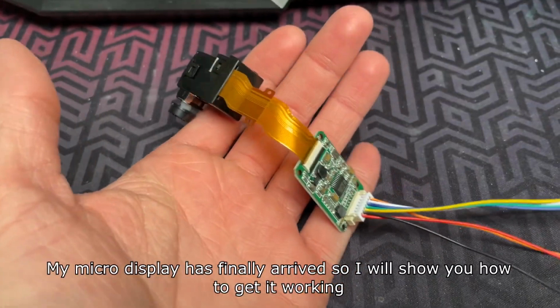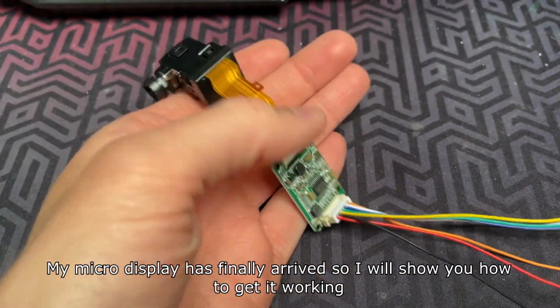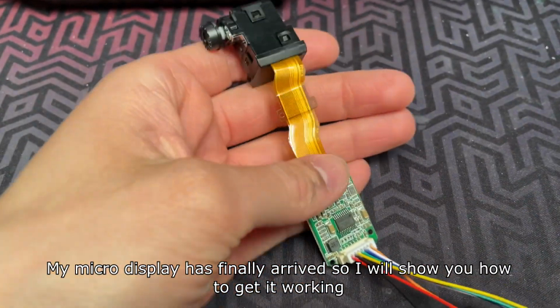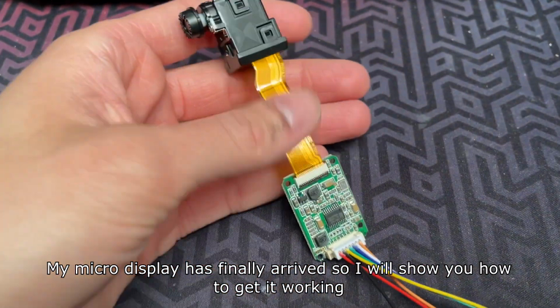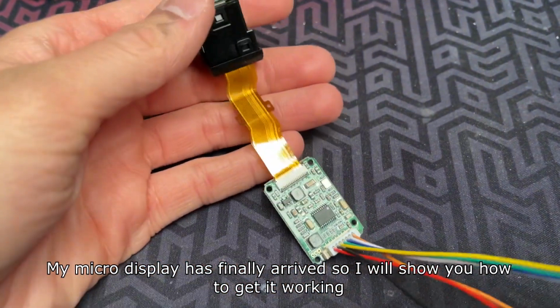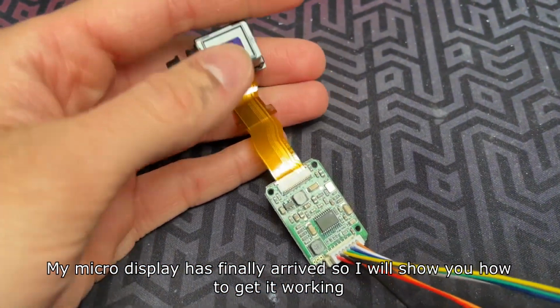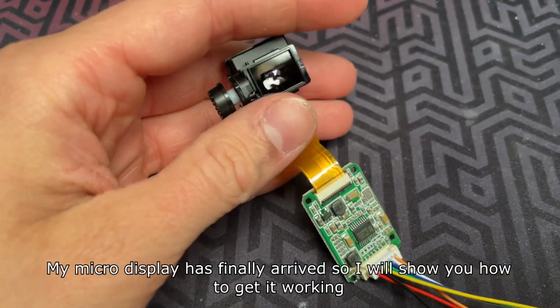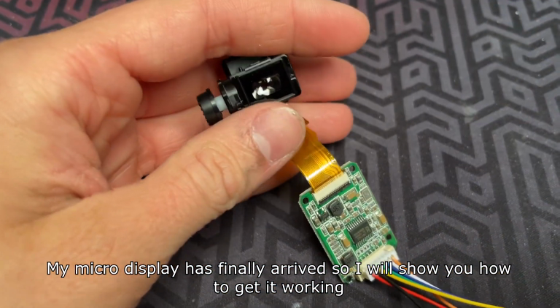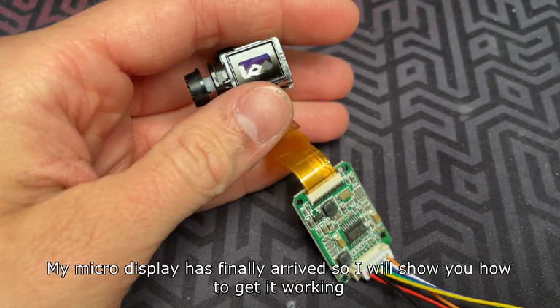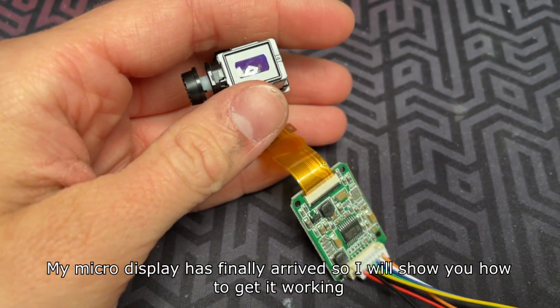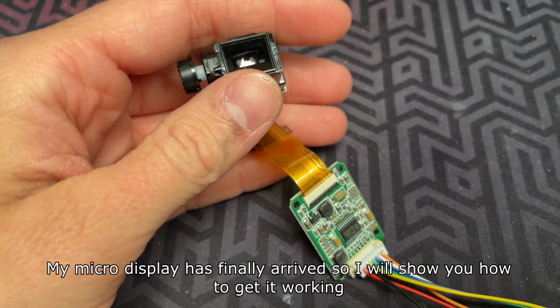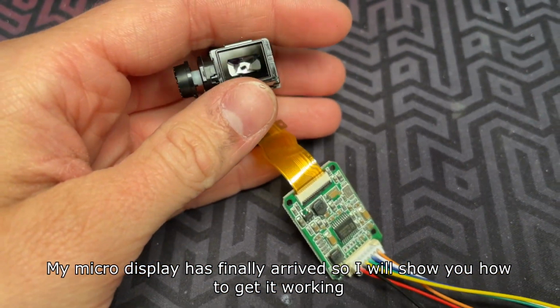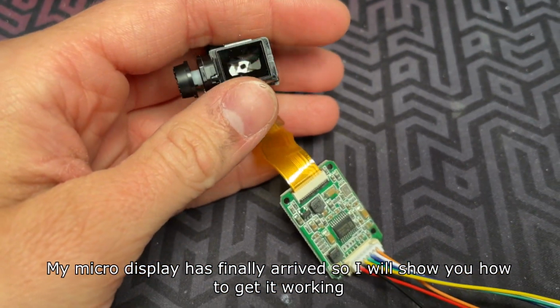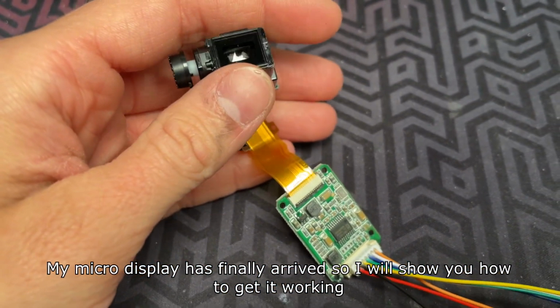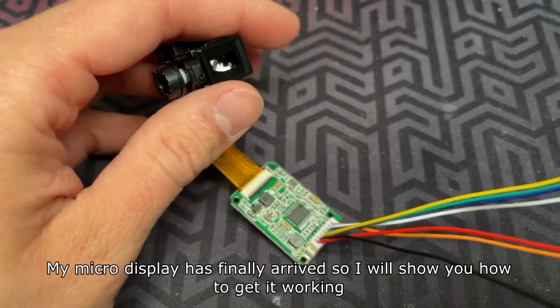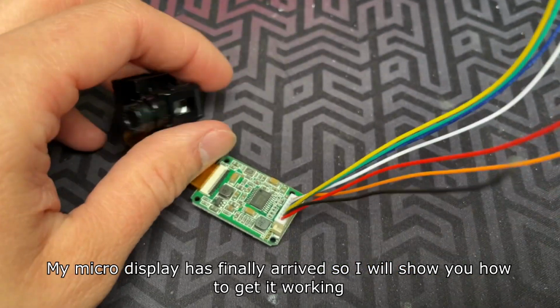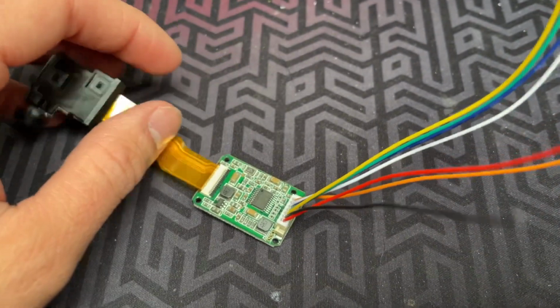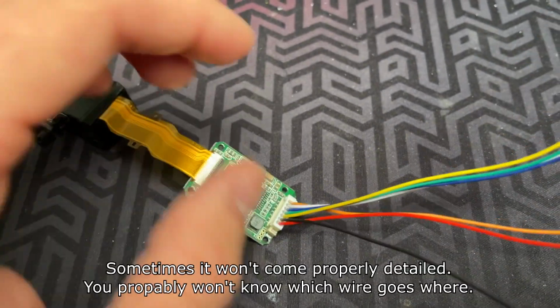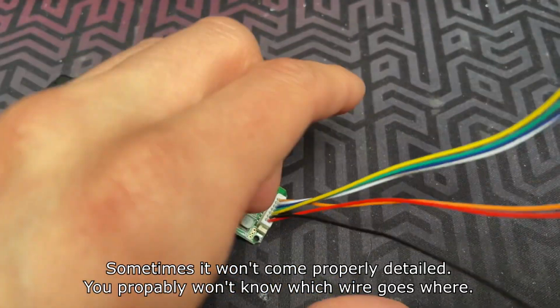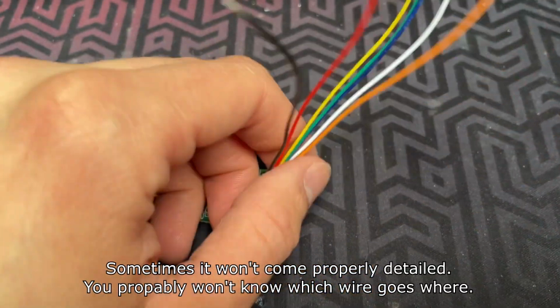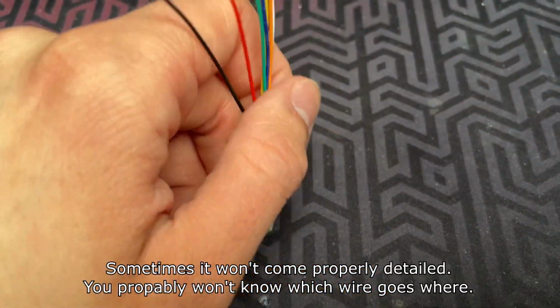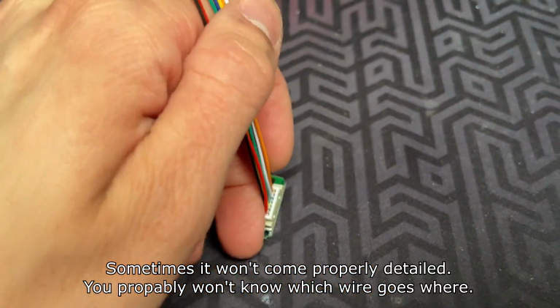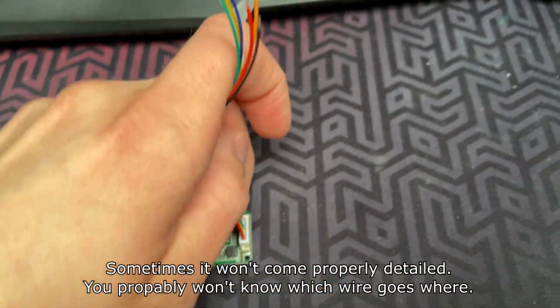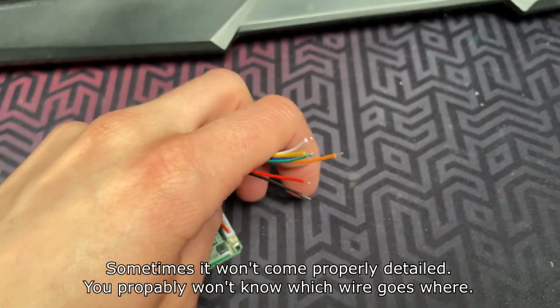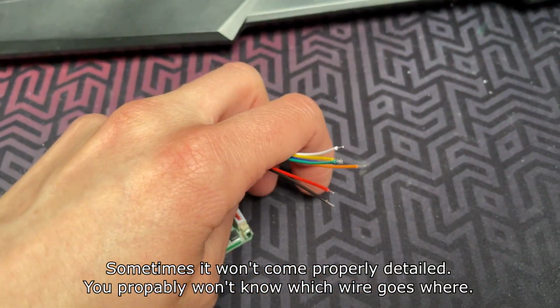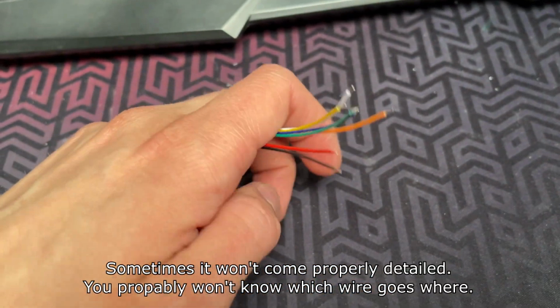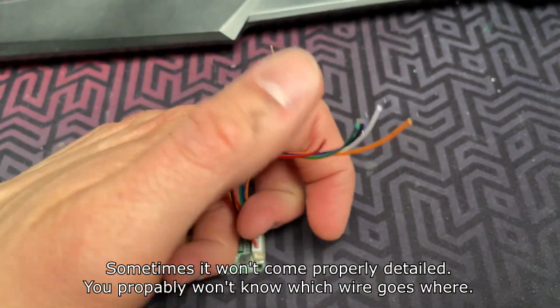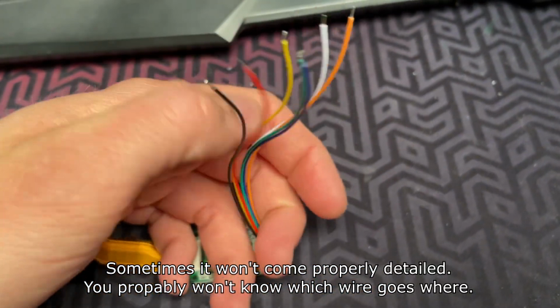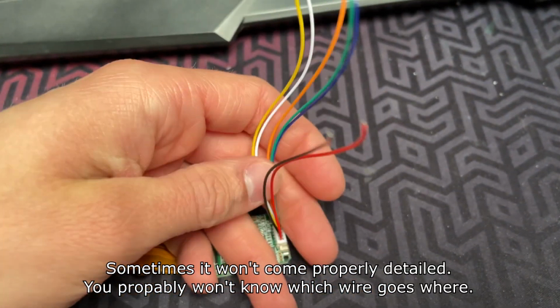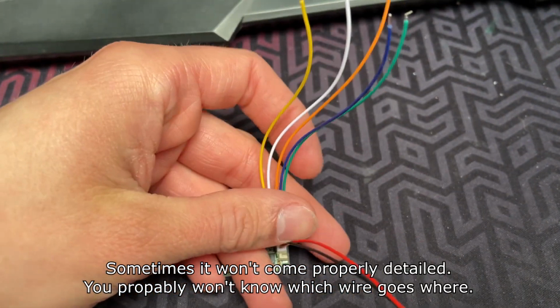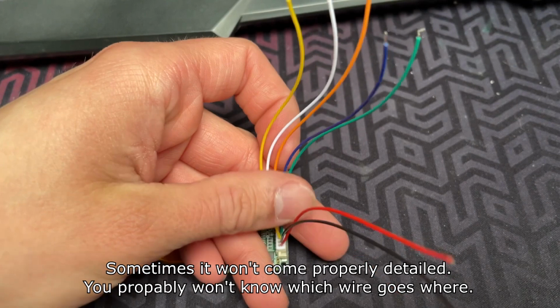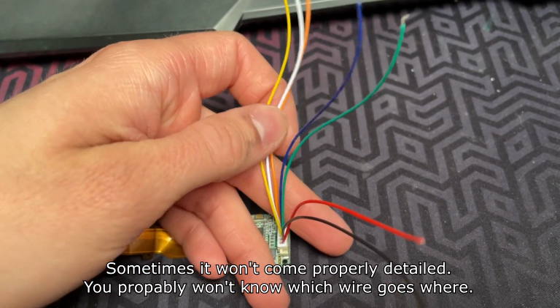My micro display has finally arrived, so I will show you how to get it working. Sometimes it won't come properly detailed, and you probably won't know which wire goes where.